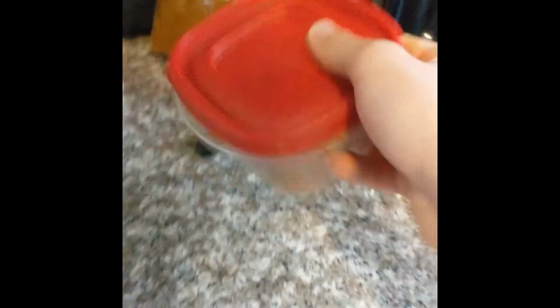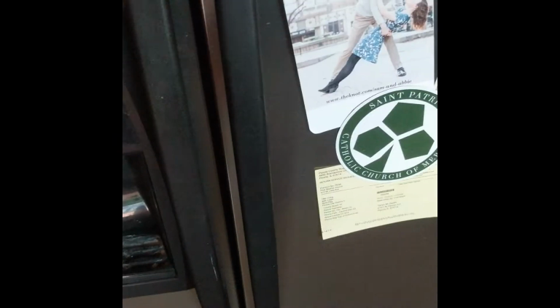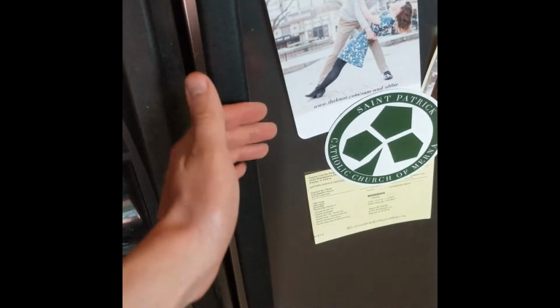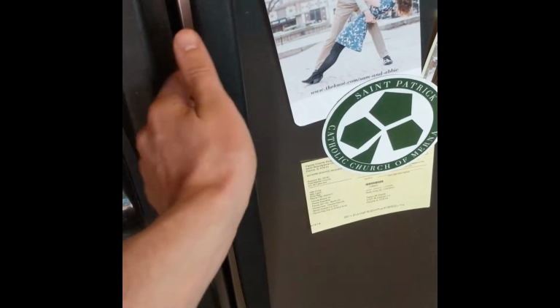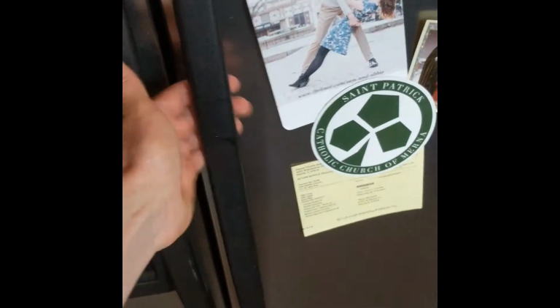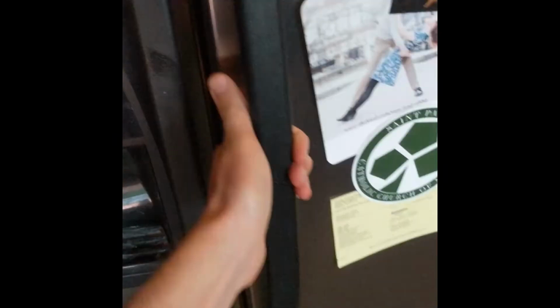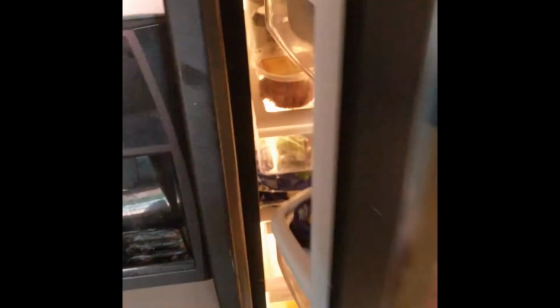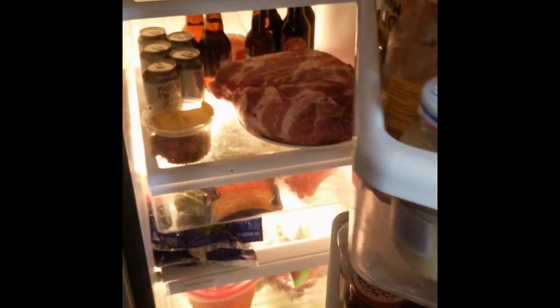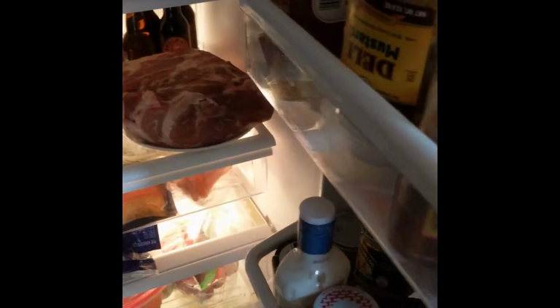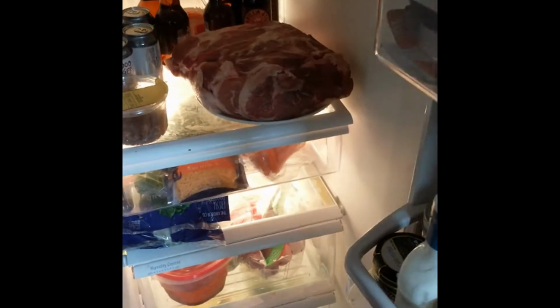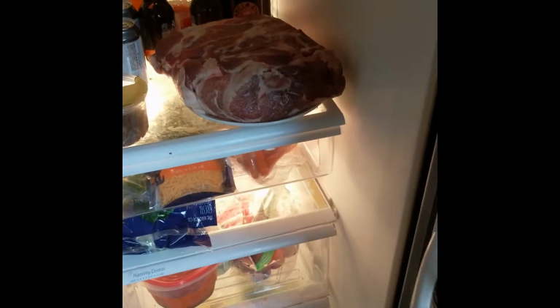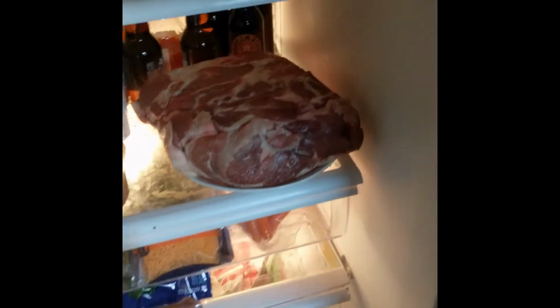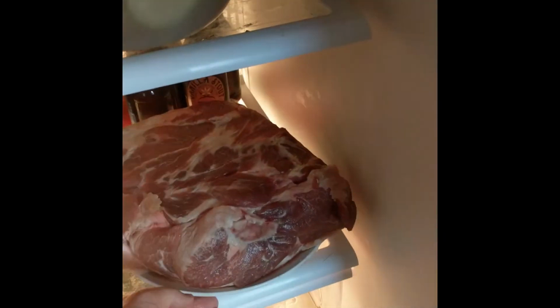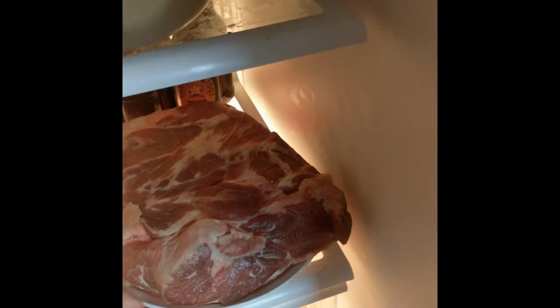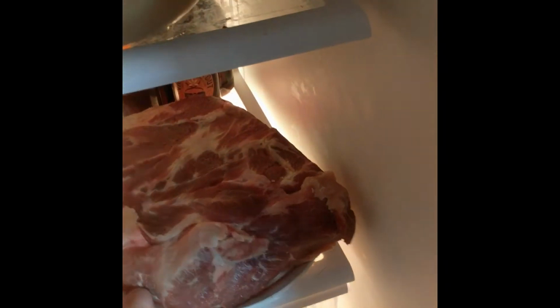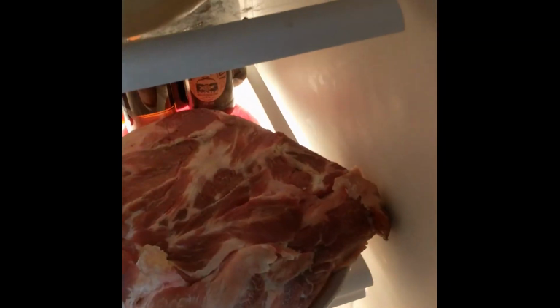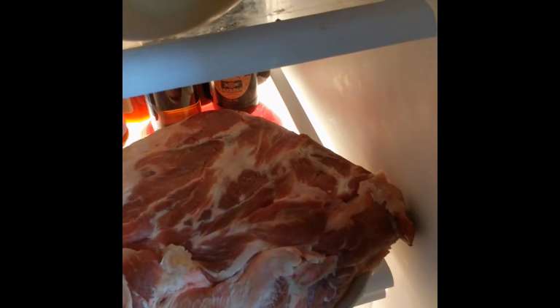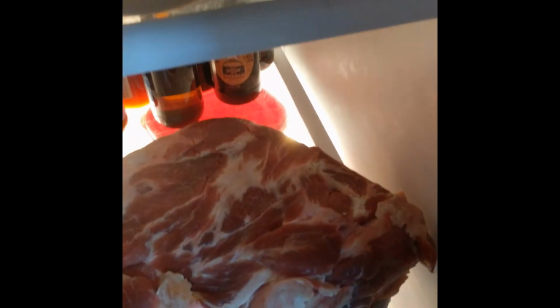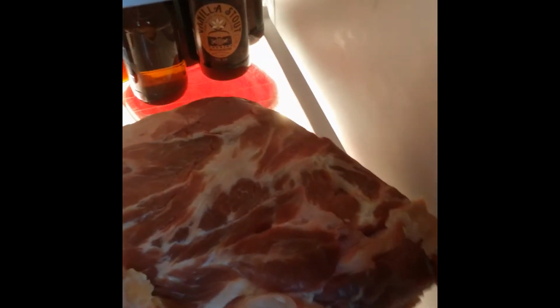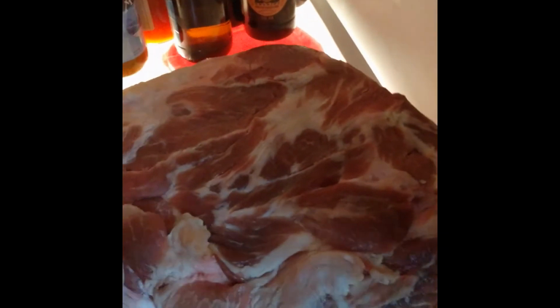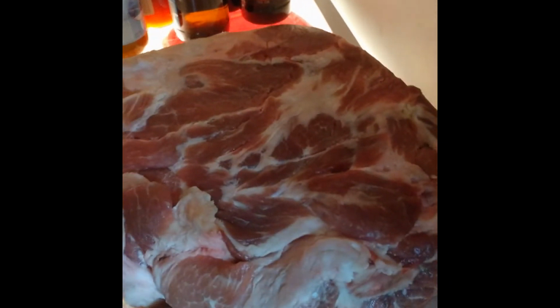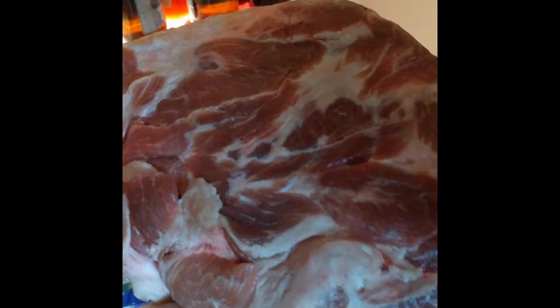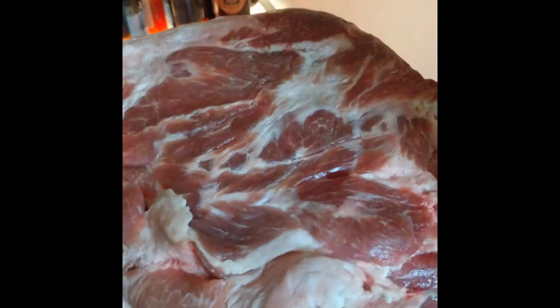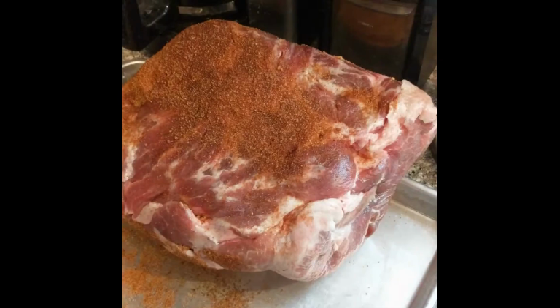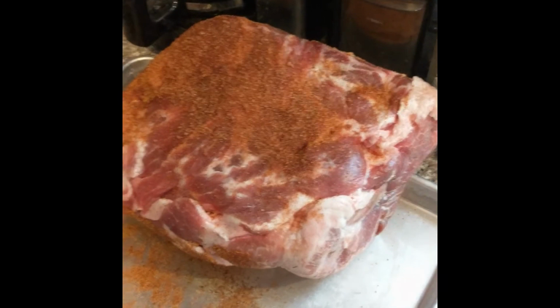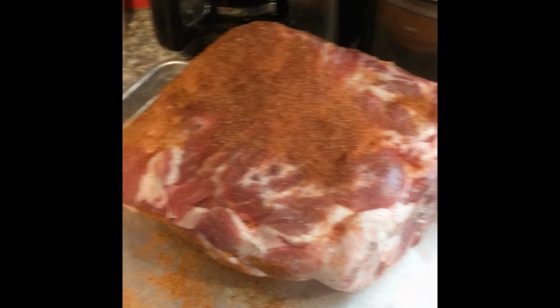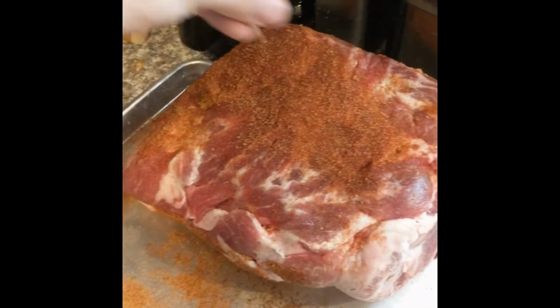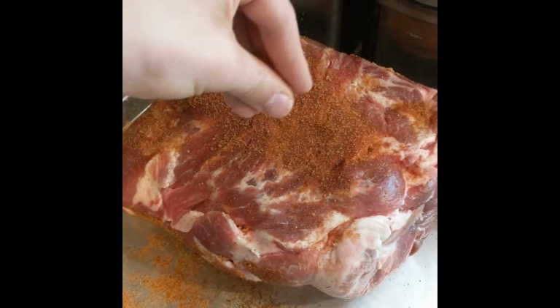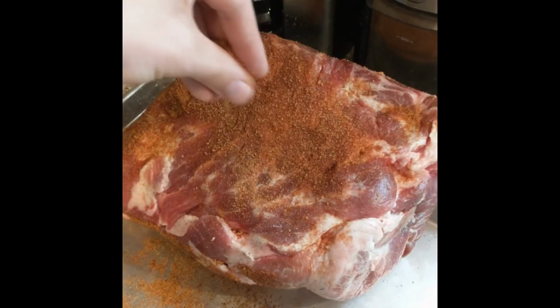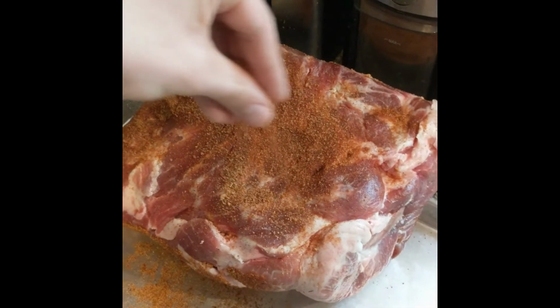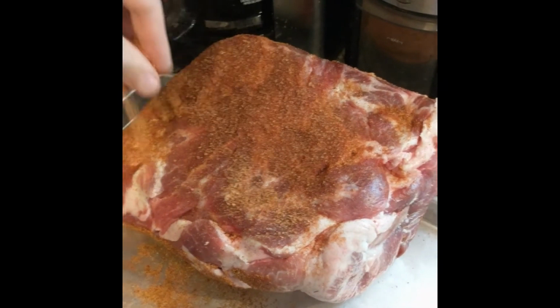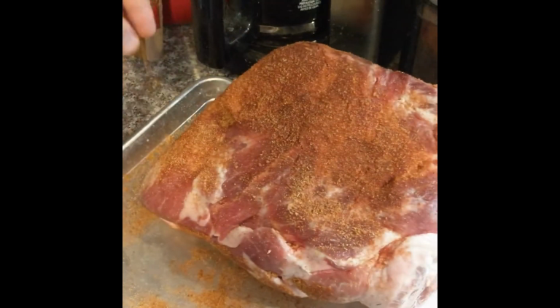Pull the pork out of the fridge and move it to a large platter. If the surface has dried out, splash a bit of water or yellow mustard on it.